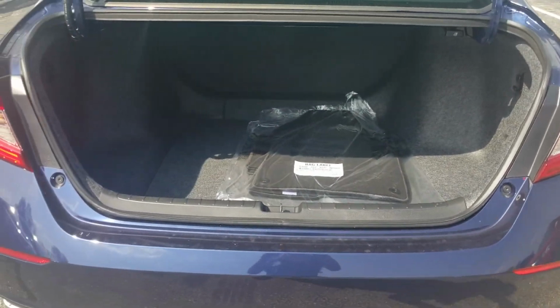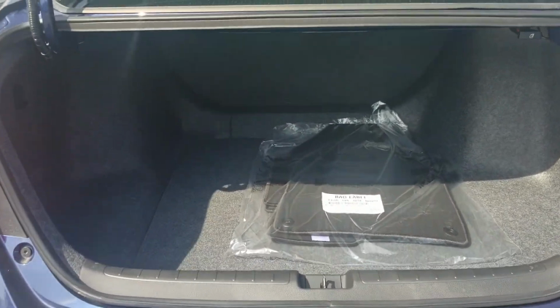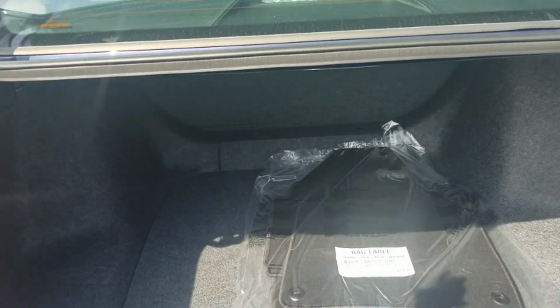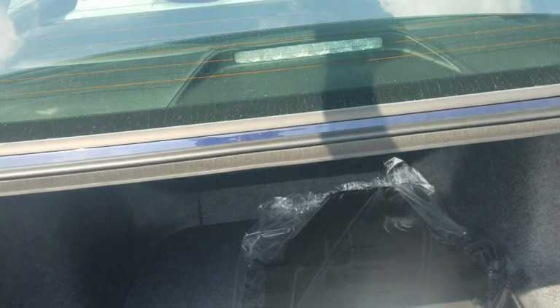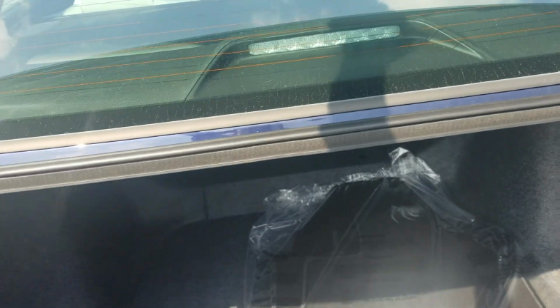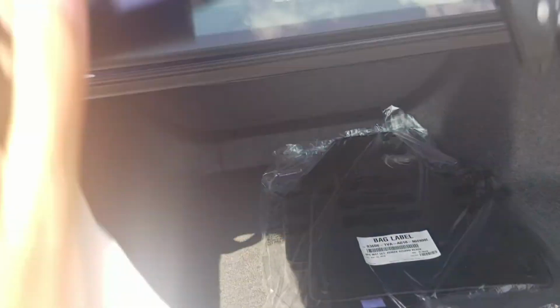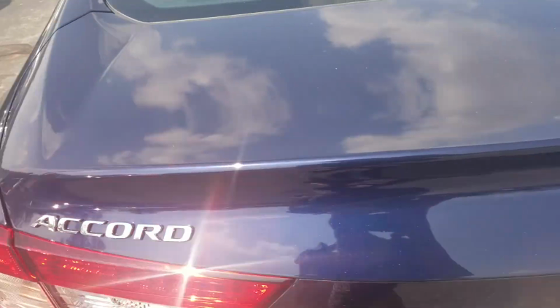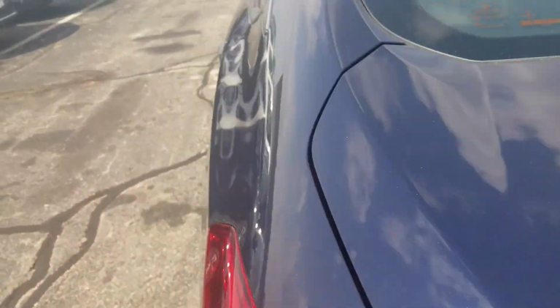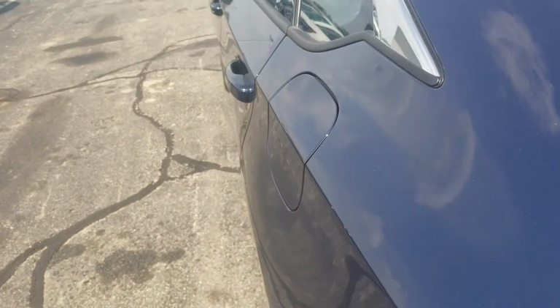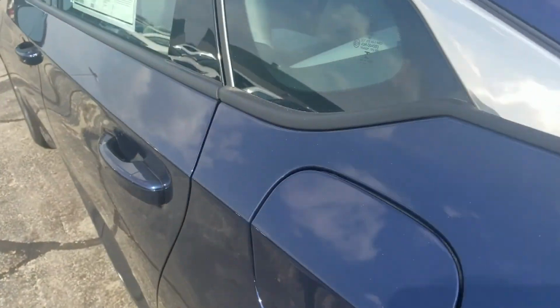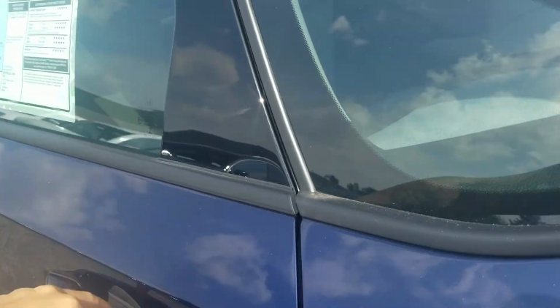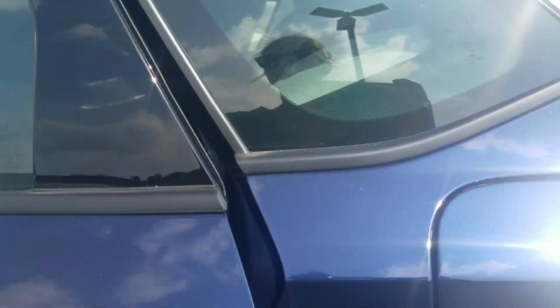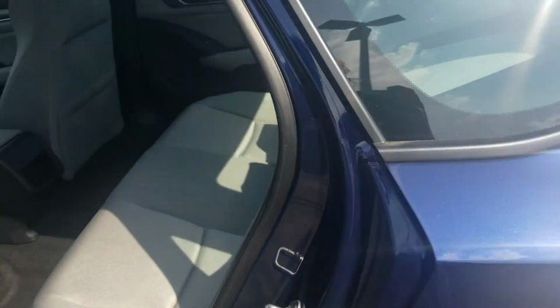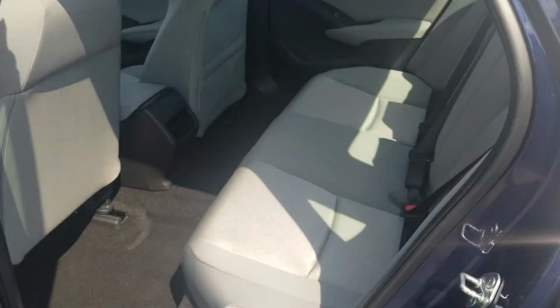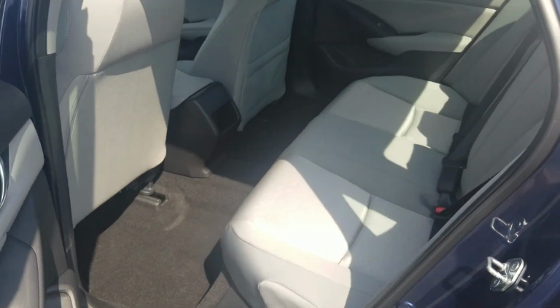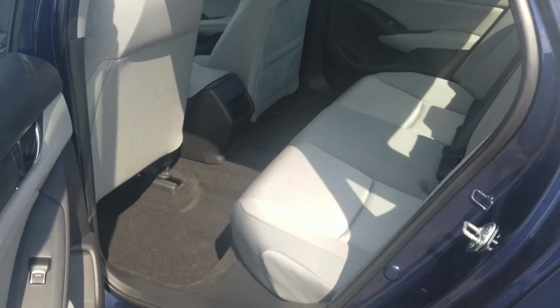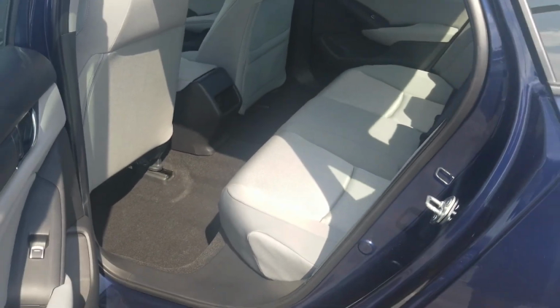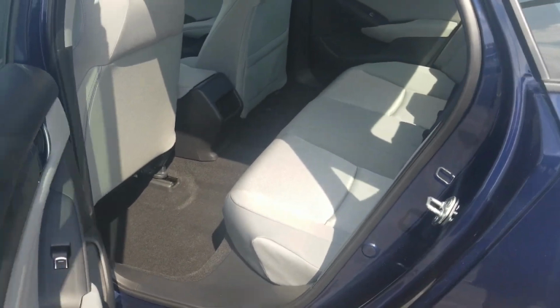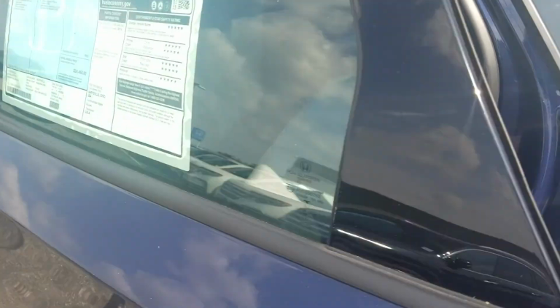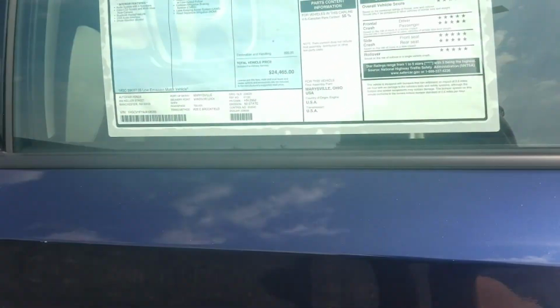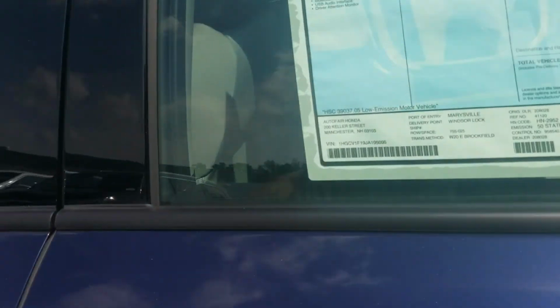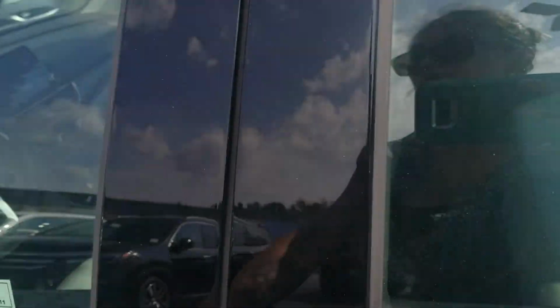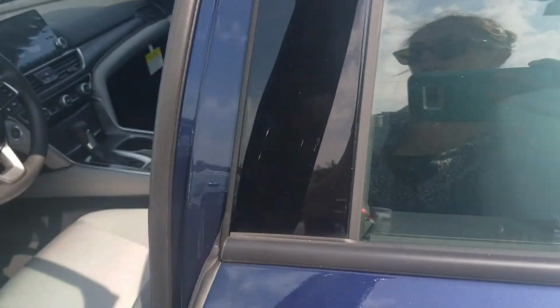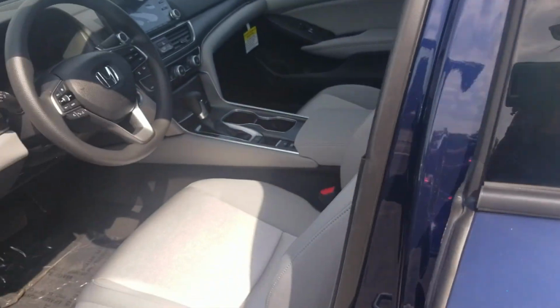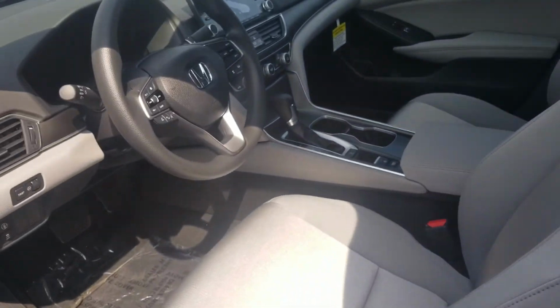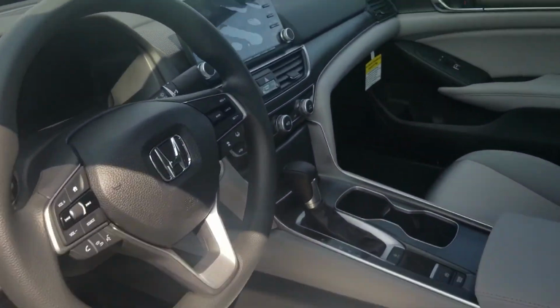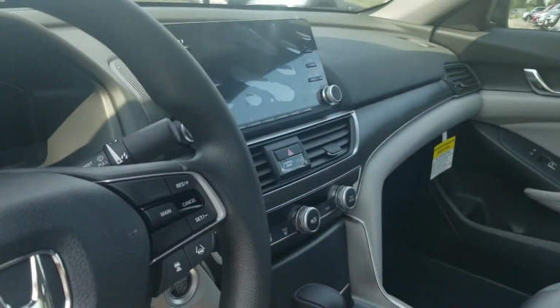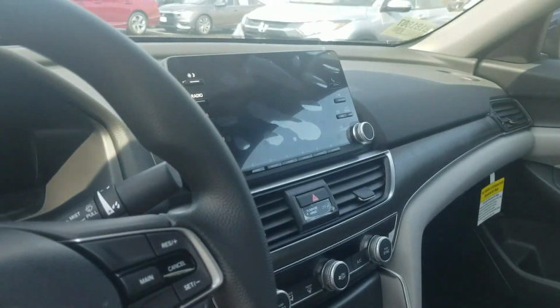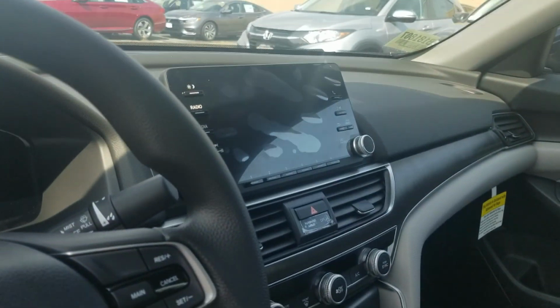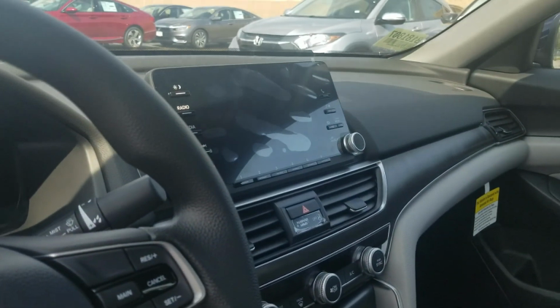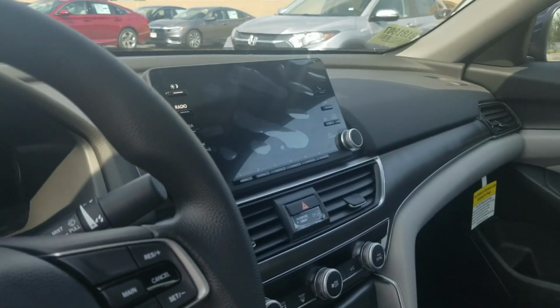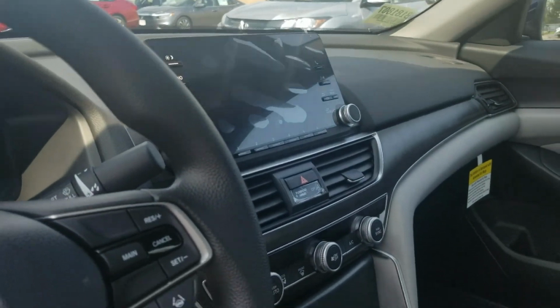In the back you'll see that there is plenty of room for back passengers. Inside, it's got the nice big audio screen where your backup camera shows up.